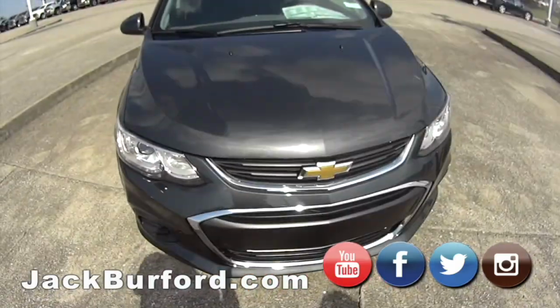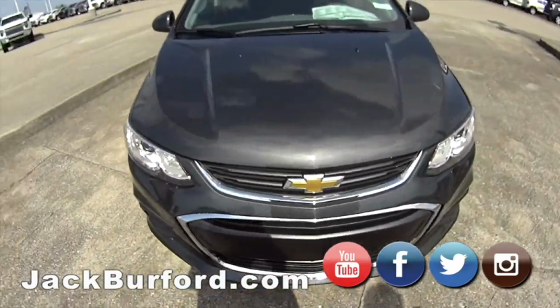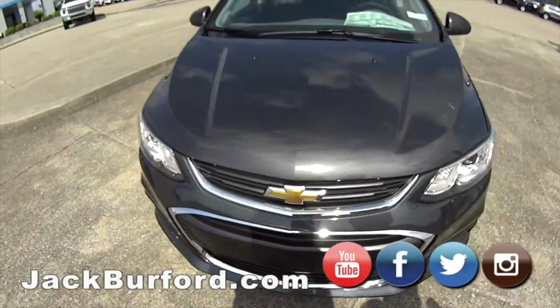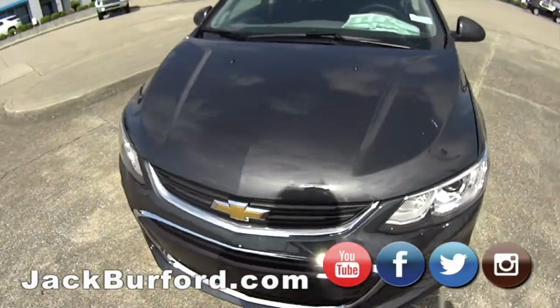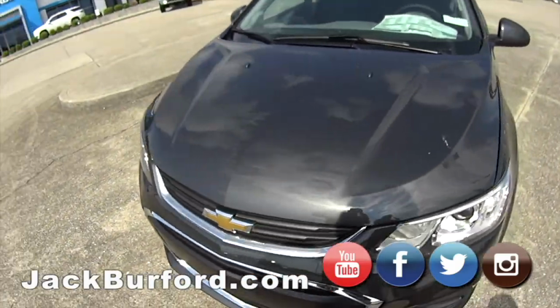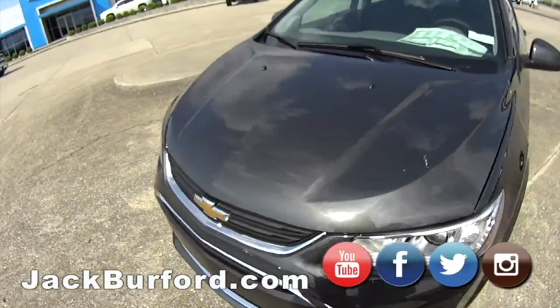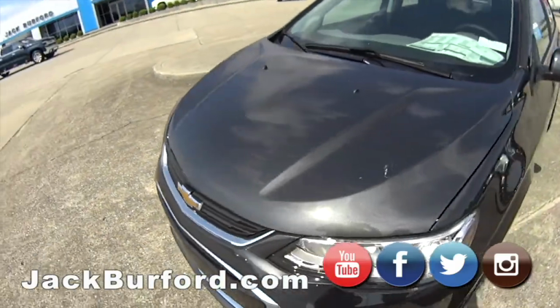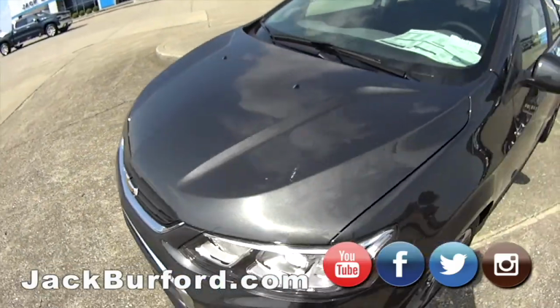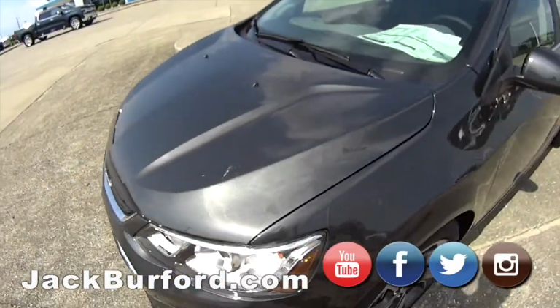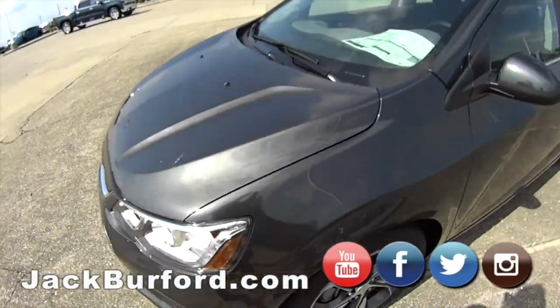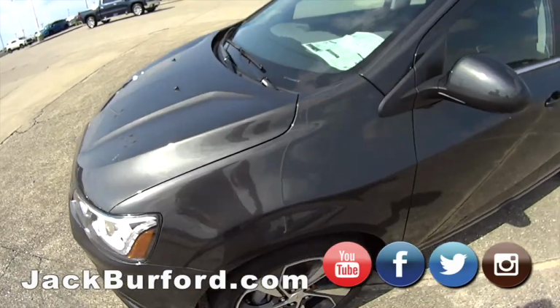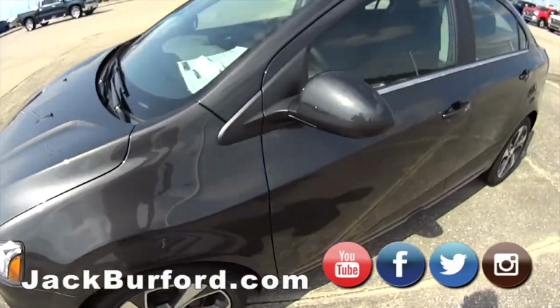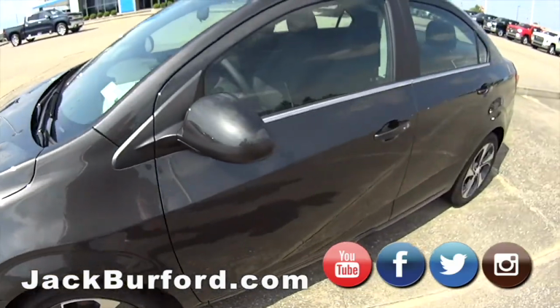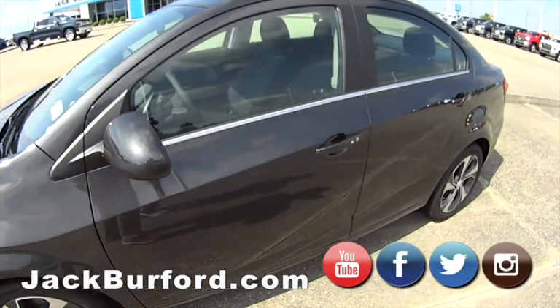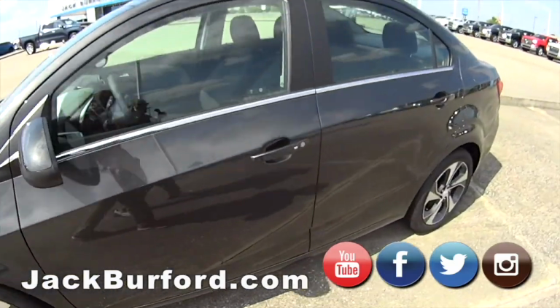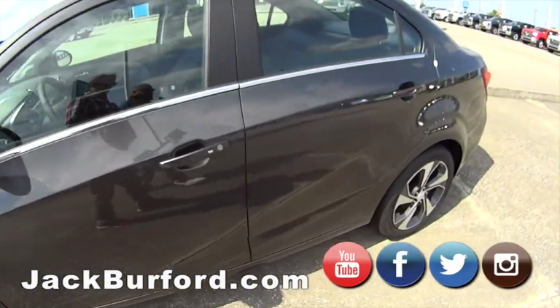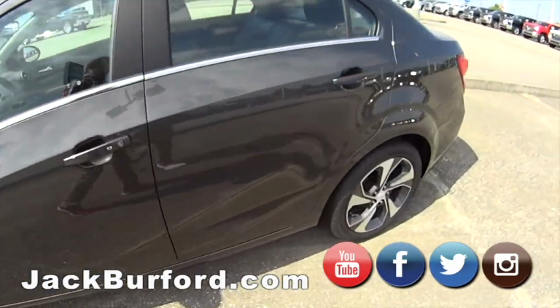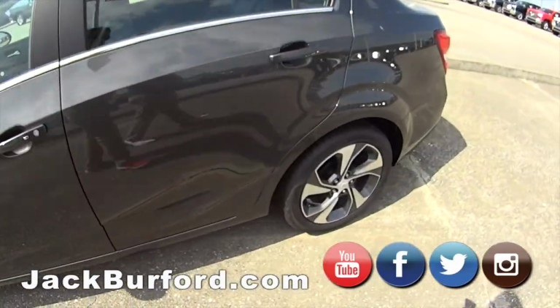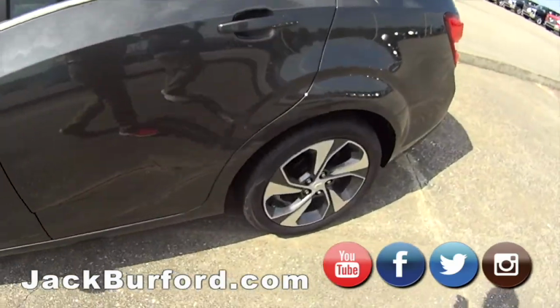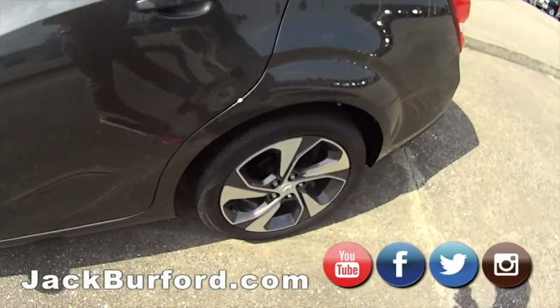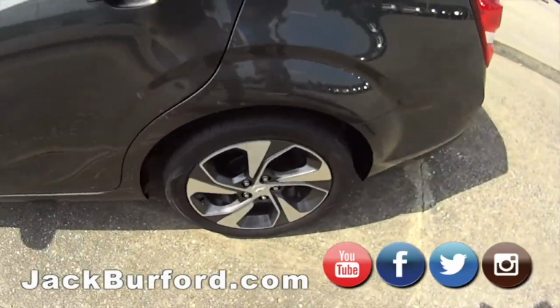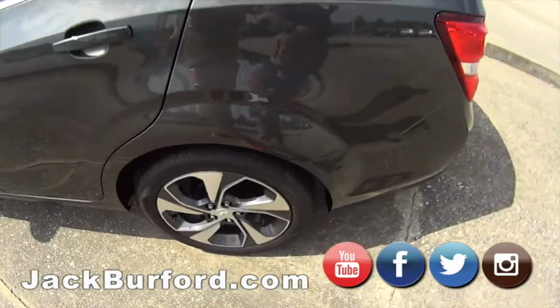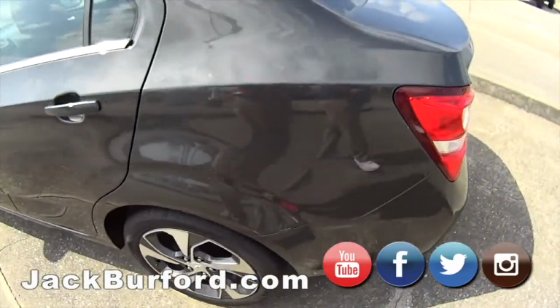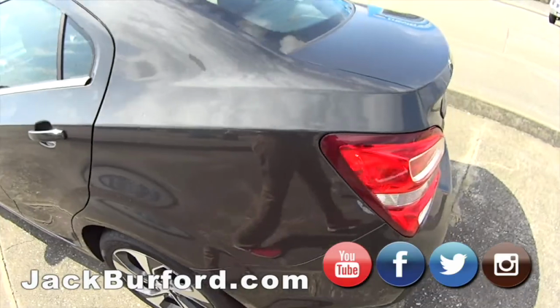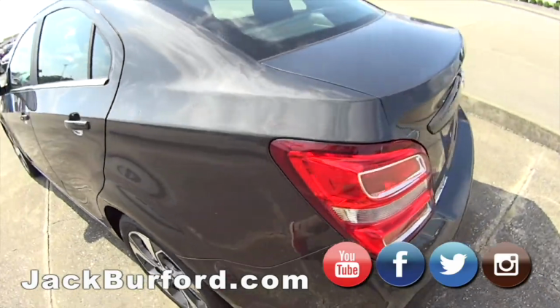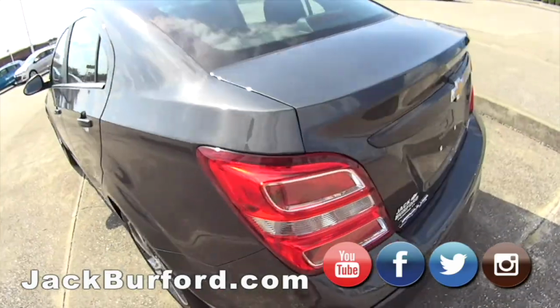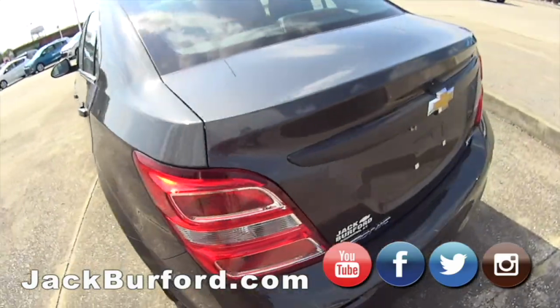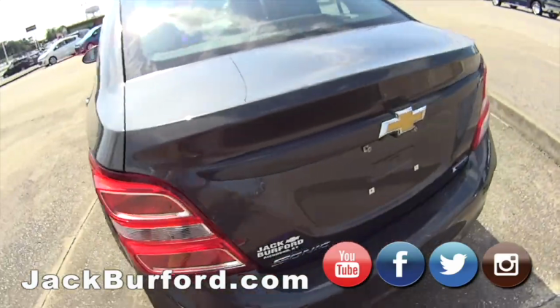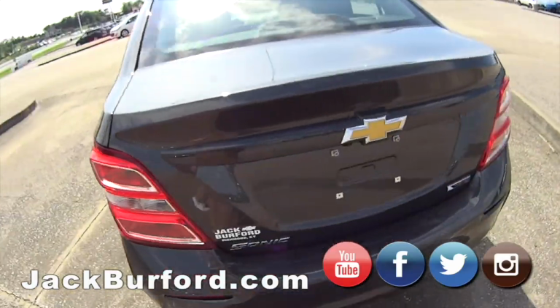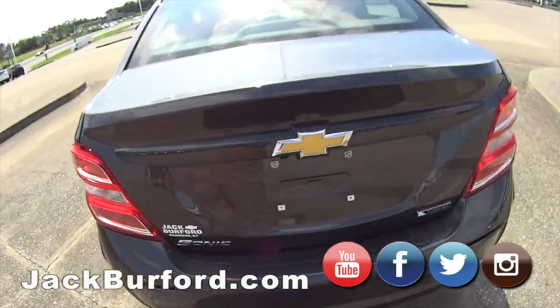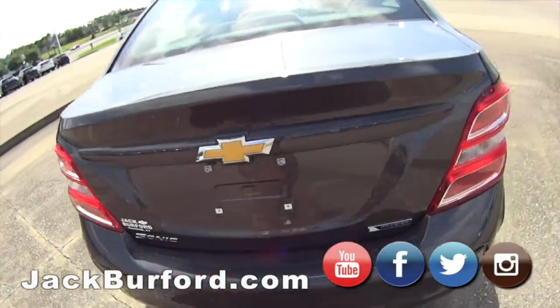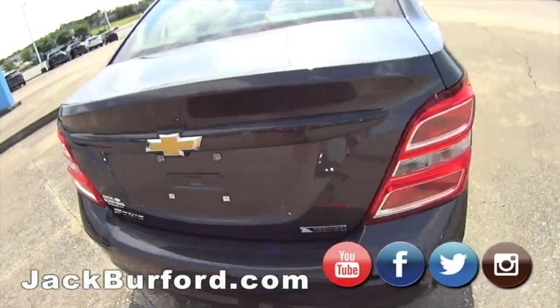This is our Premier 2020 Sonic — it's got front-wheel drive, alloy wheels, great interior, beautiful gray metallic paint, backup camera of course. Pretty car for sure.